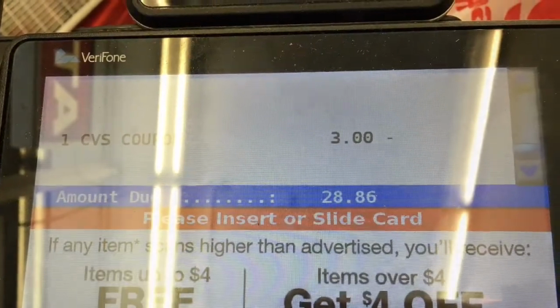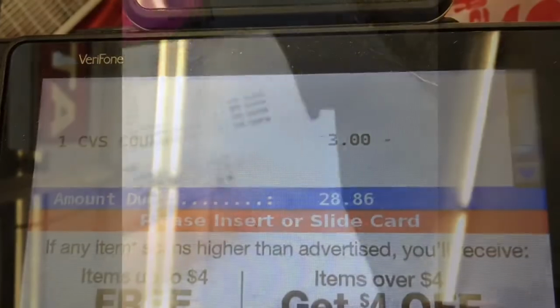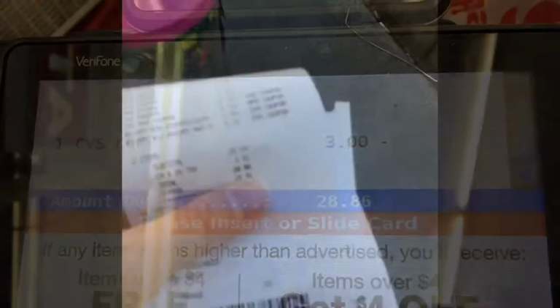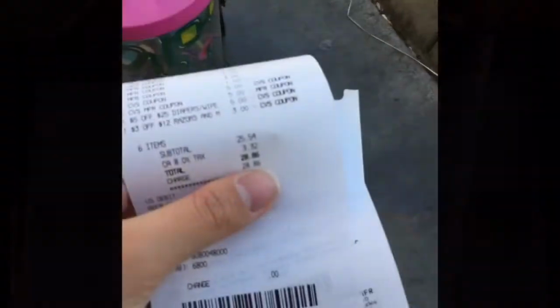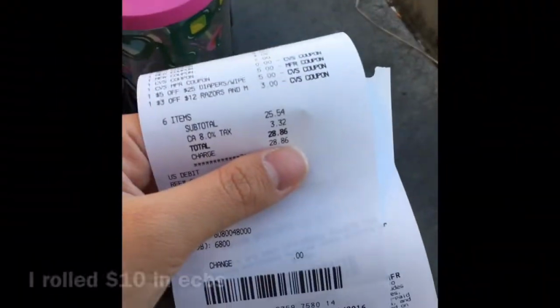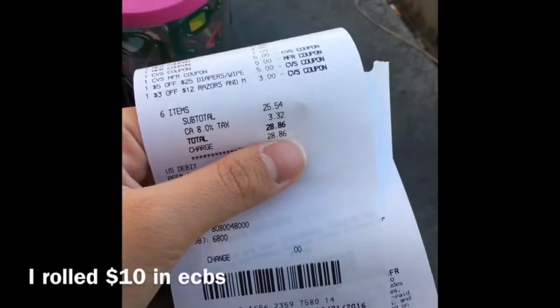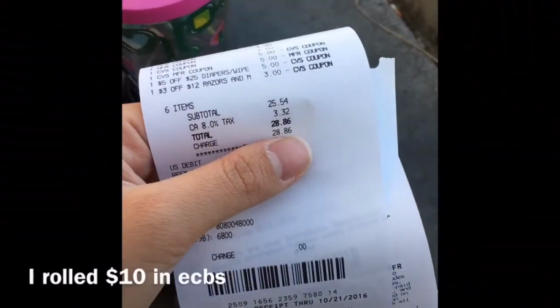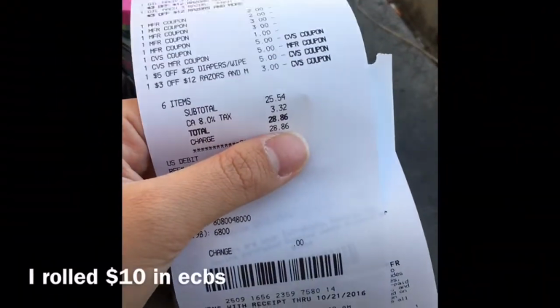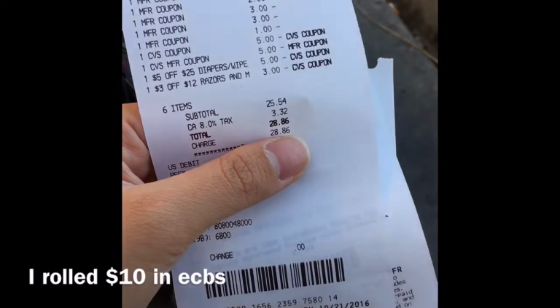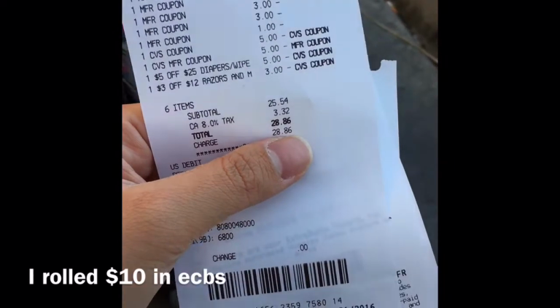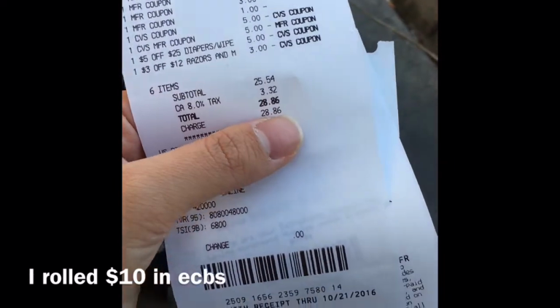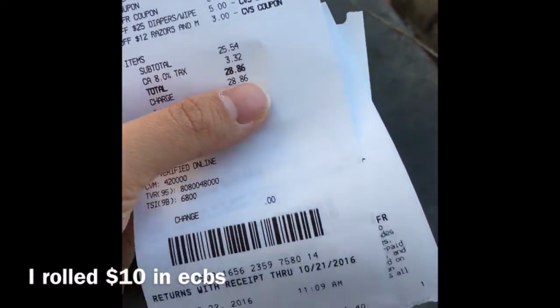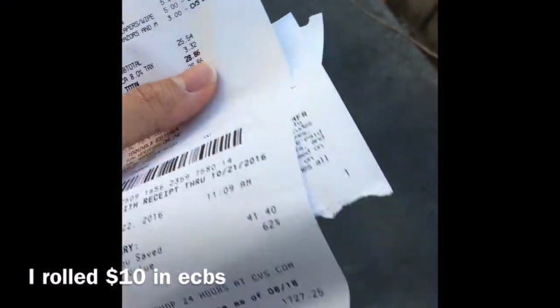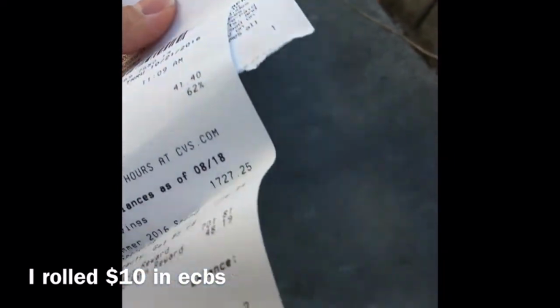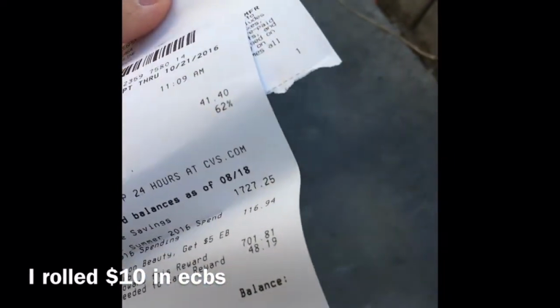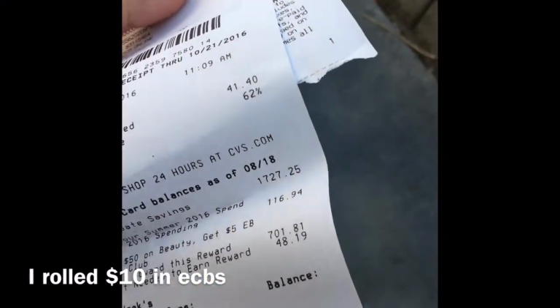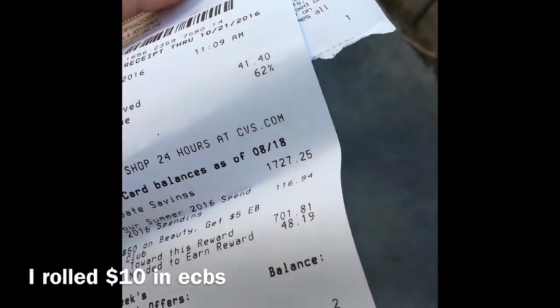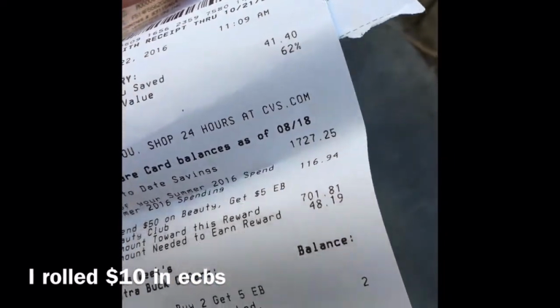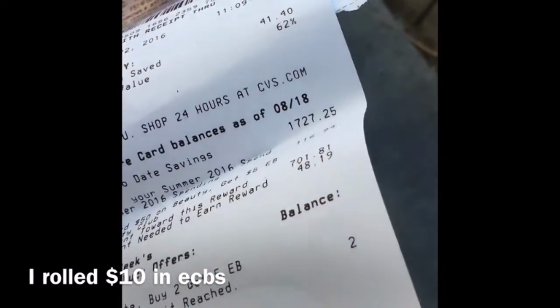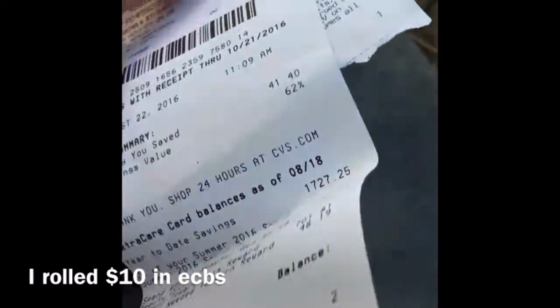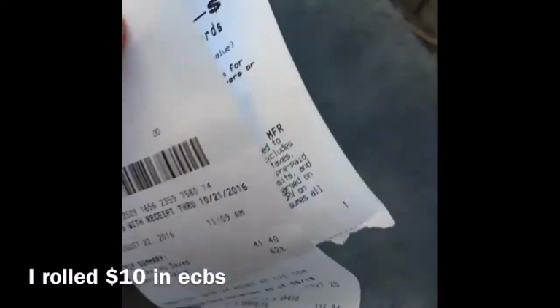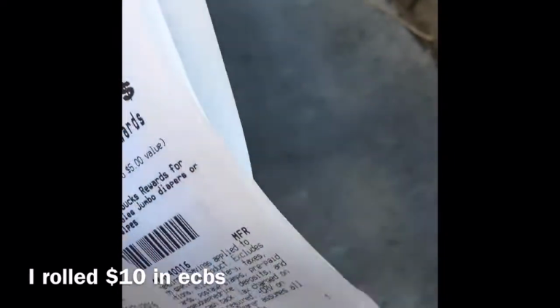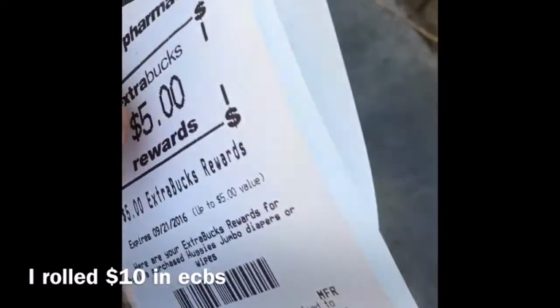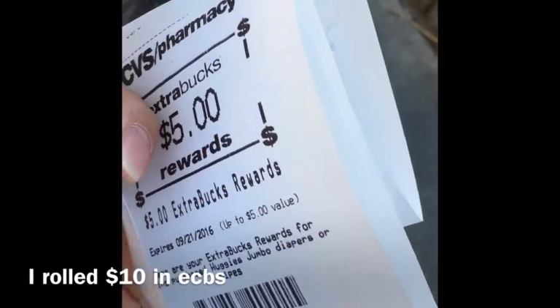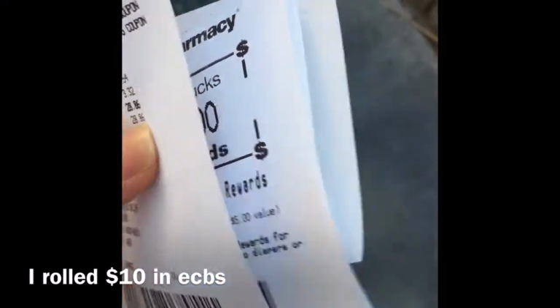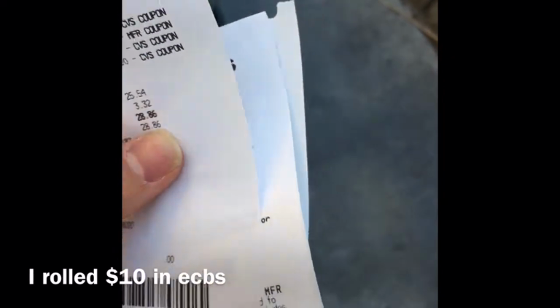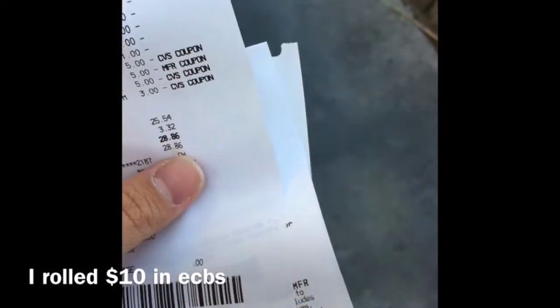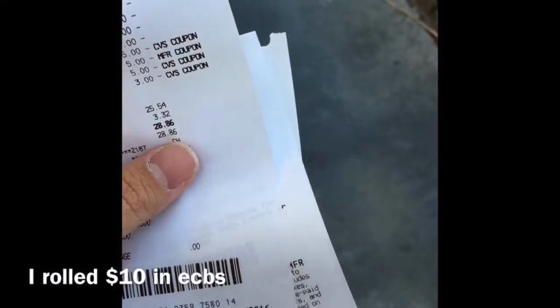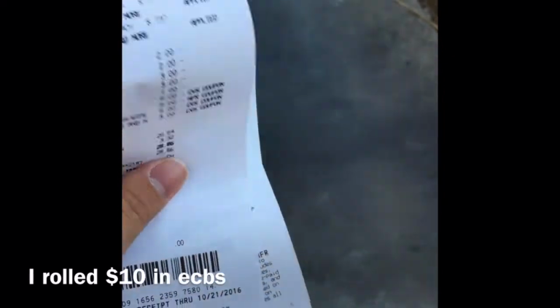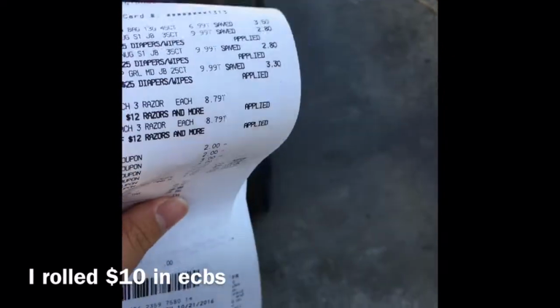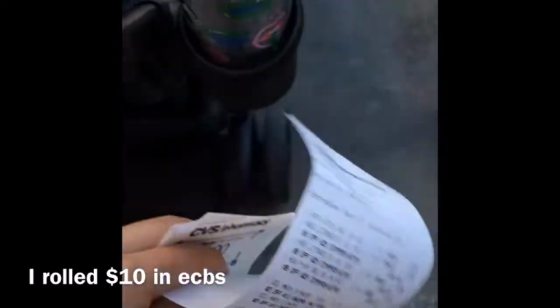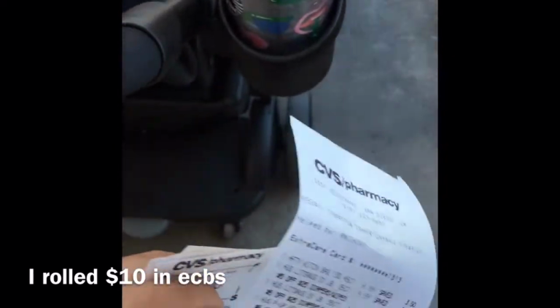I'm all done. My total after coupons was $28.86, I saved 62%, and I got $10 in extra care bucks to spend next time.